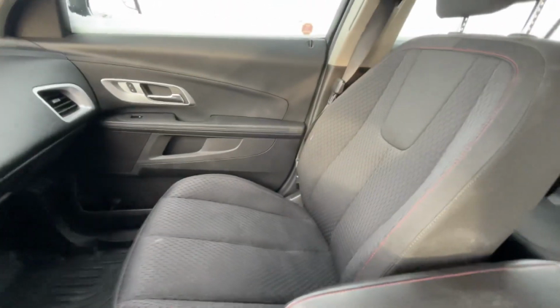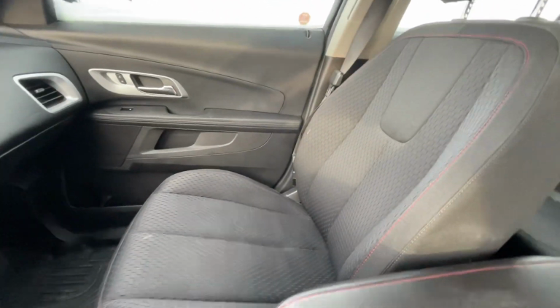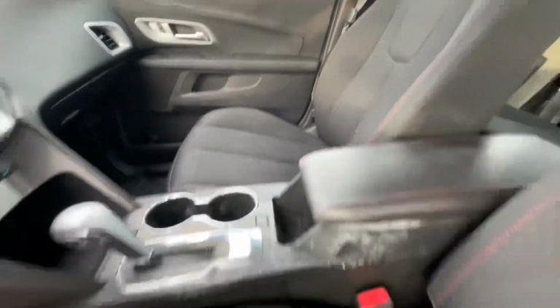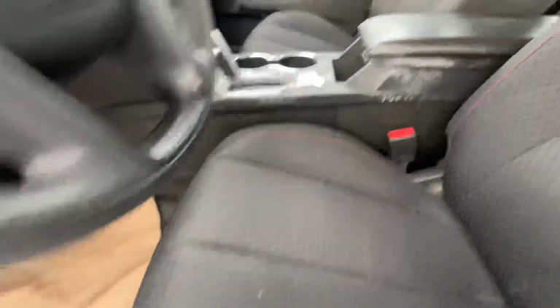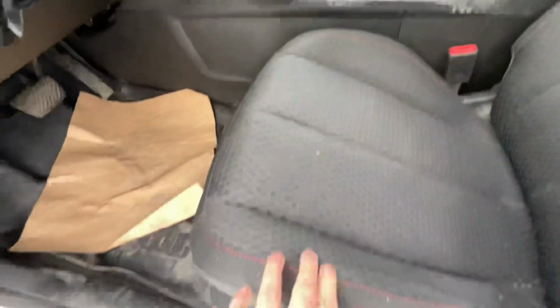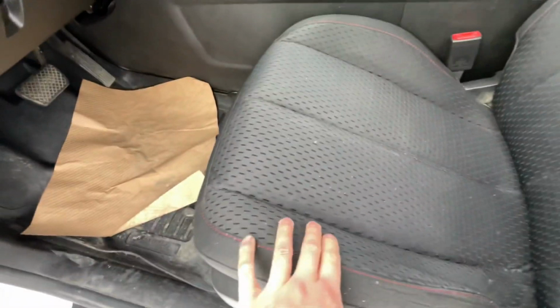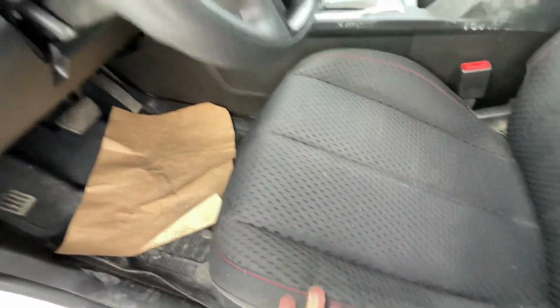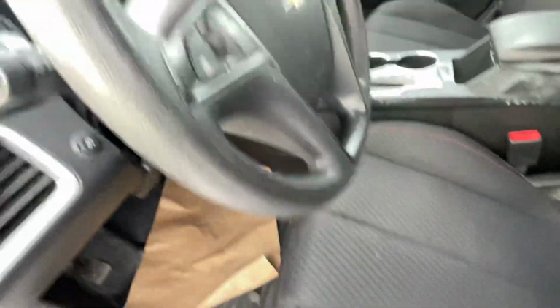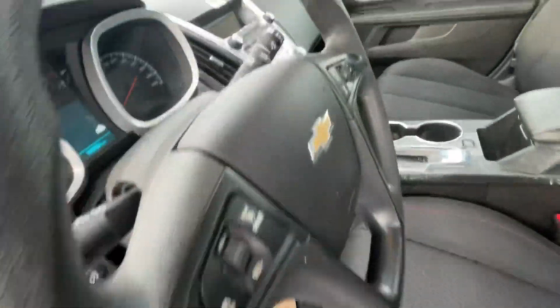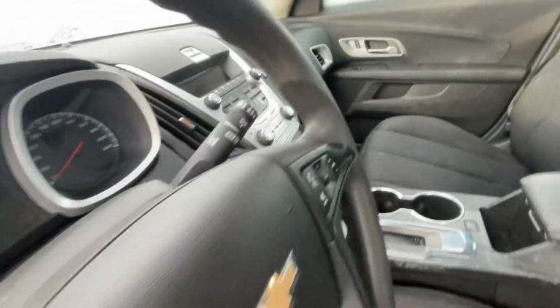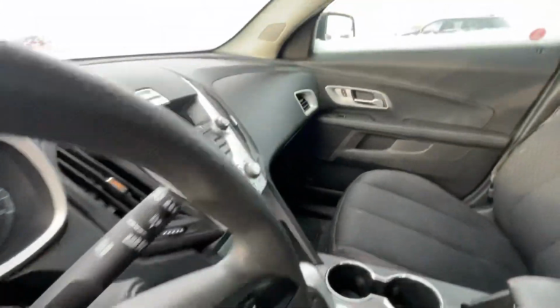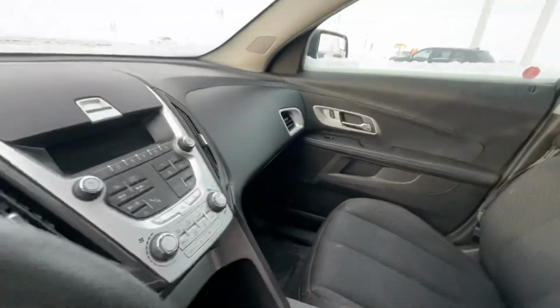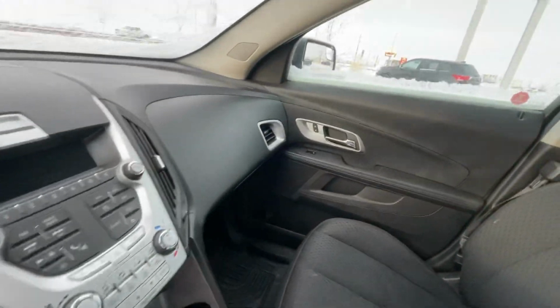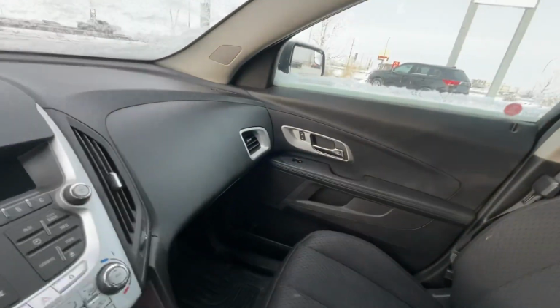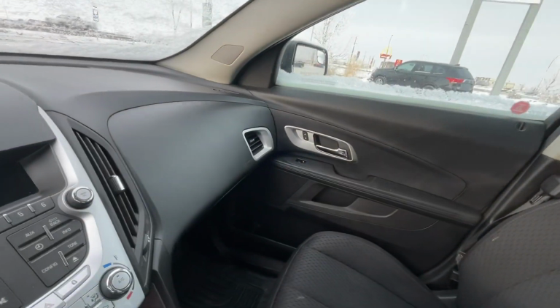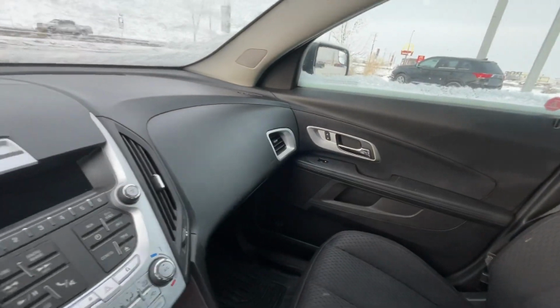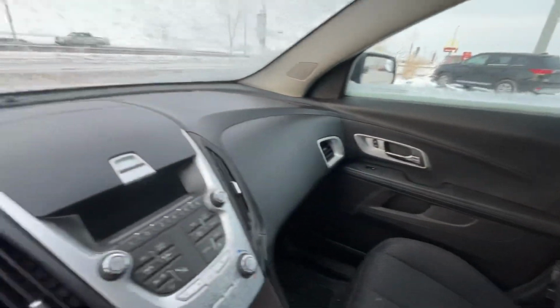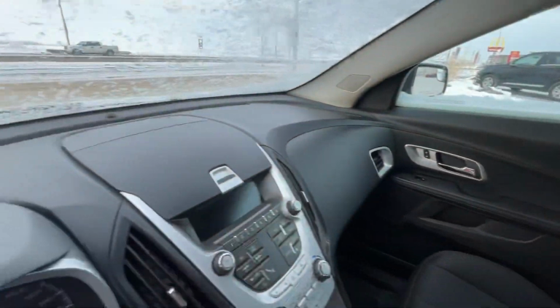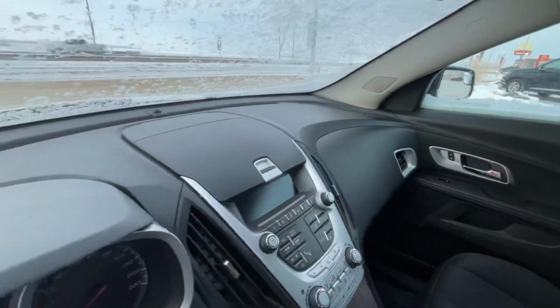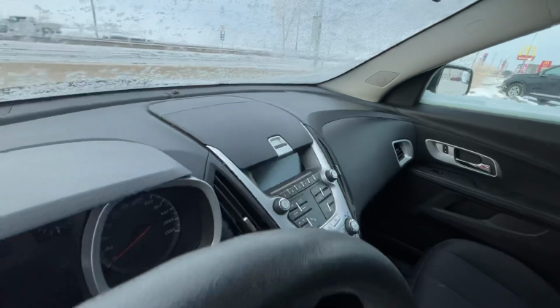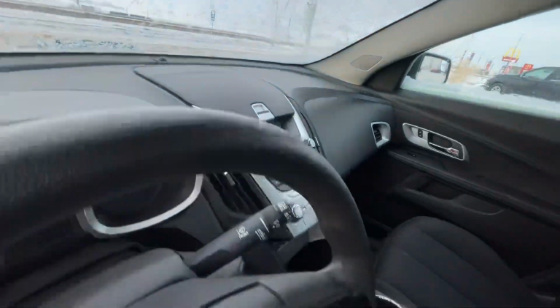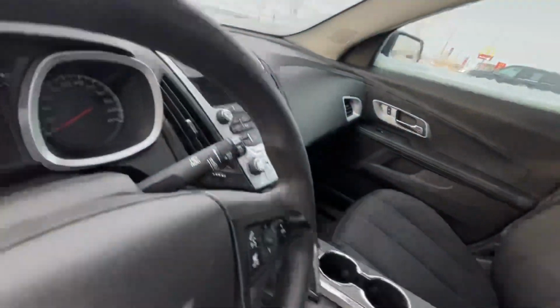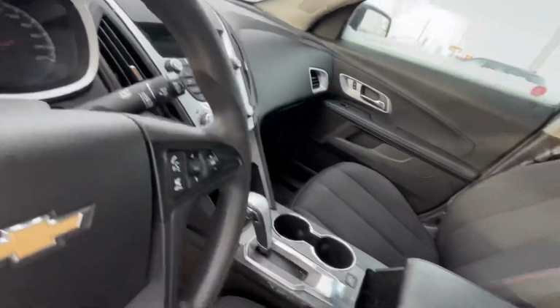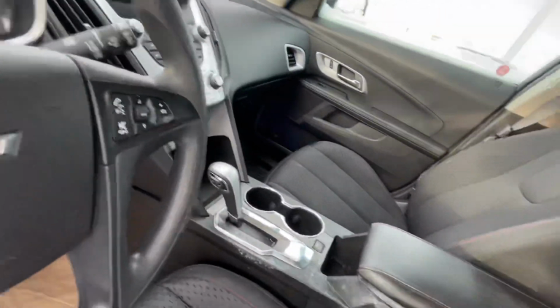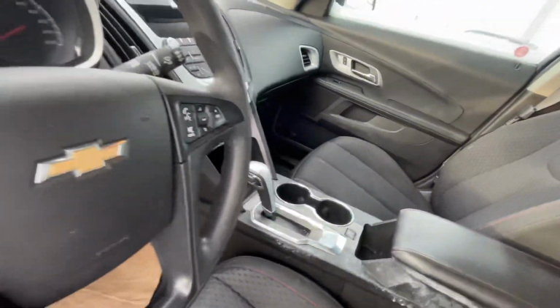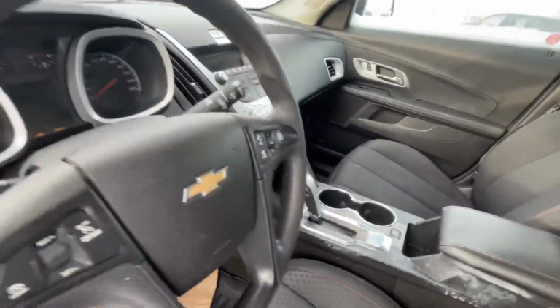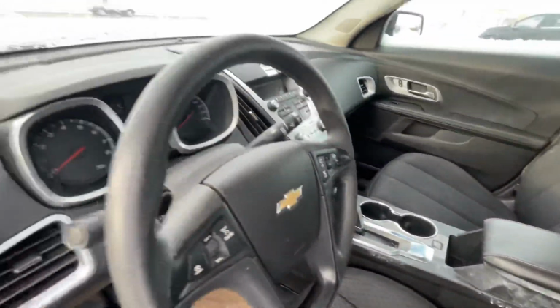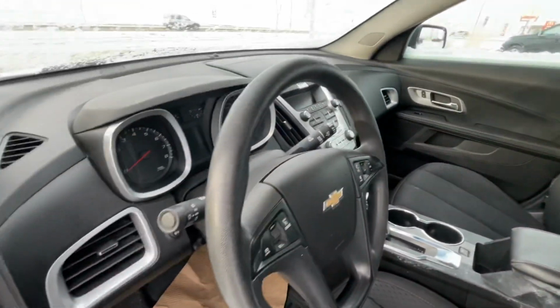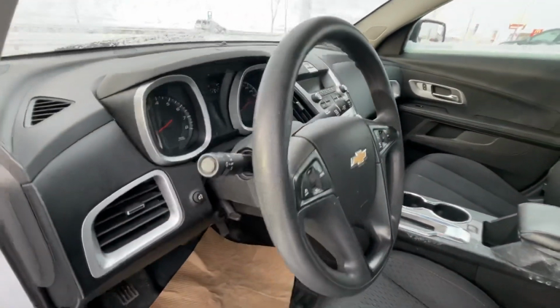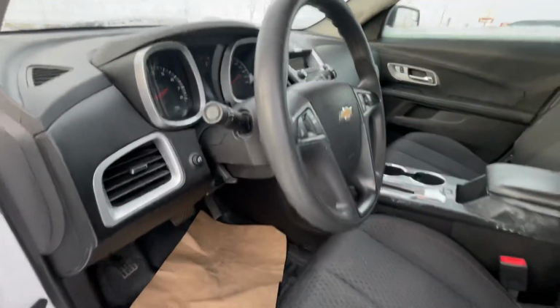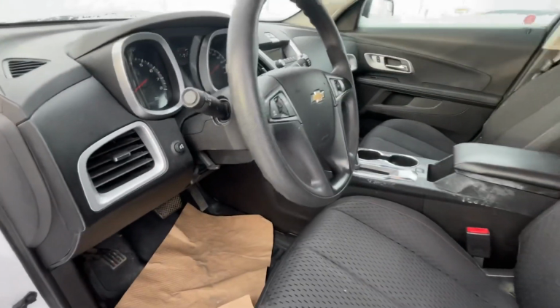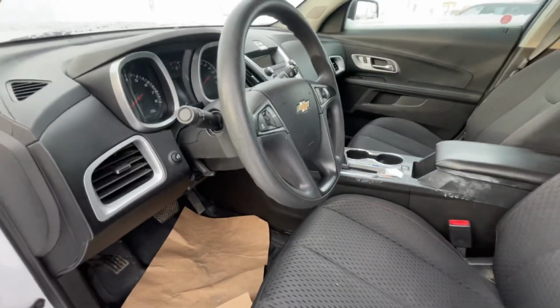Look at how nice it is — premium cloth. And you've got so much room right here, you won't have any problems fitting in.